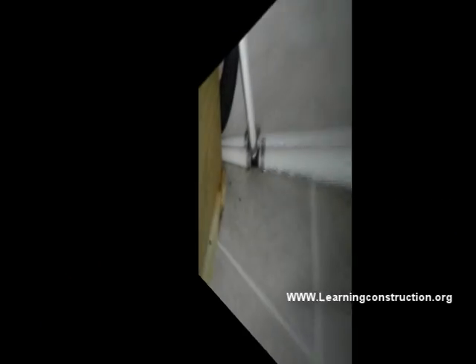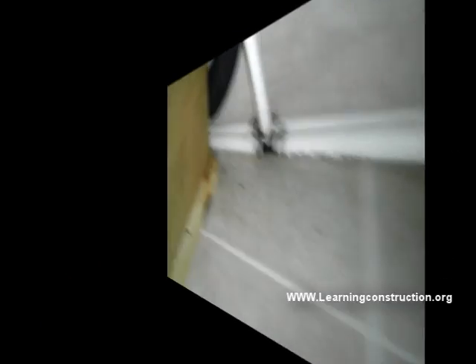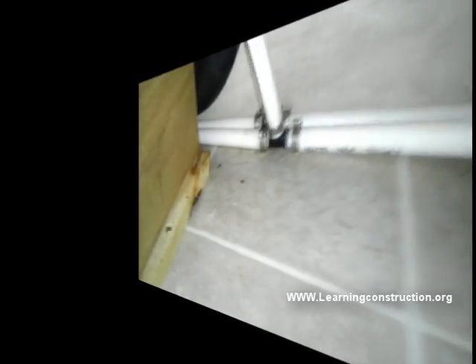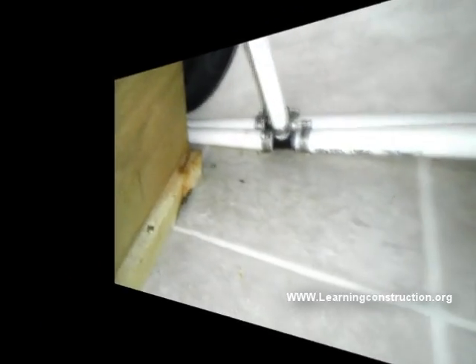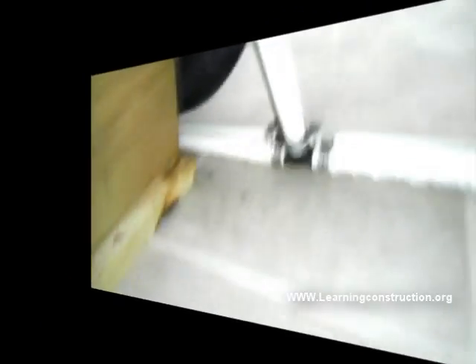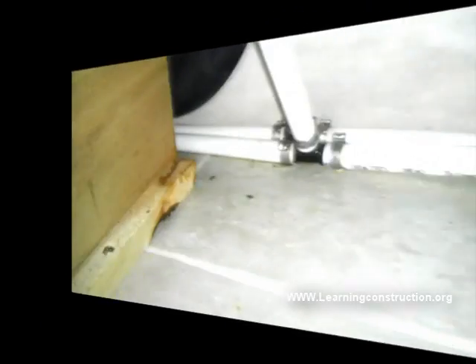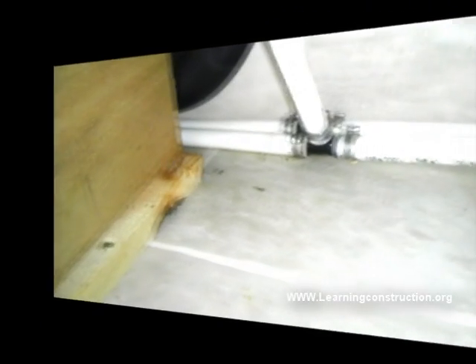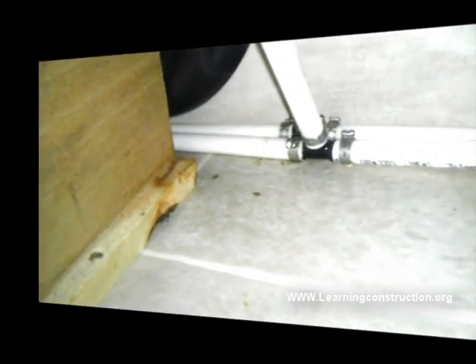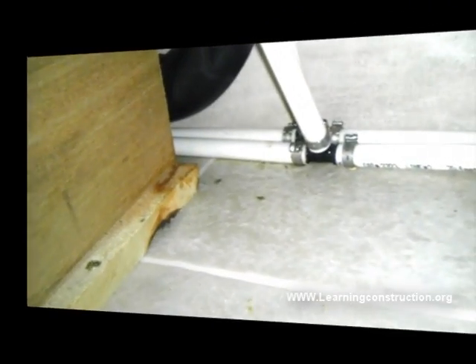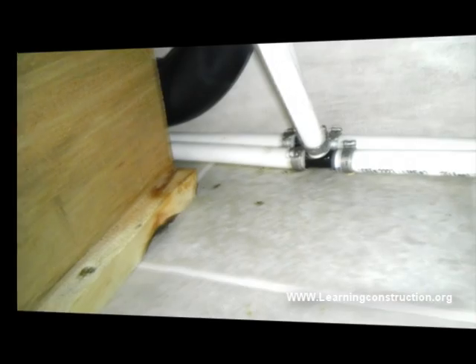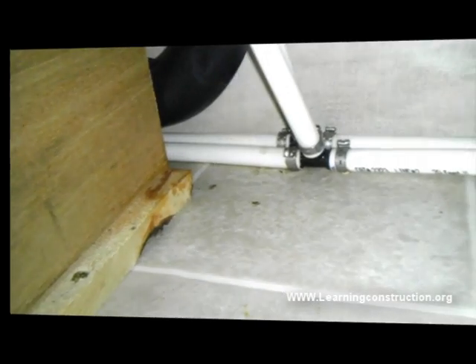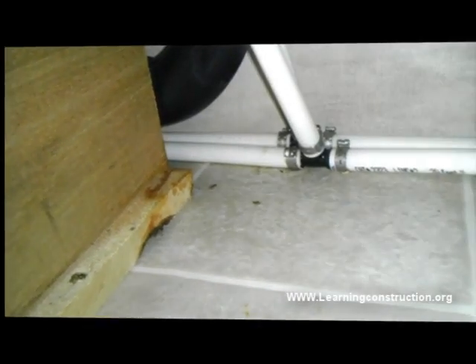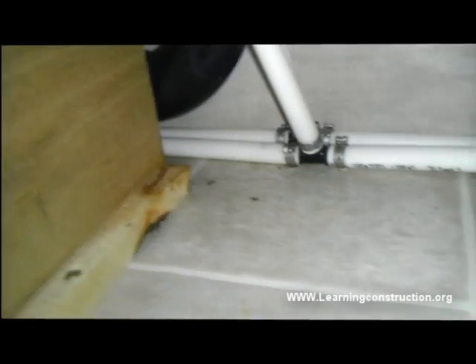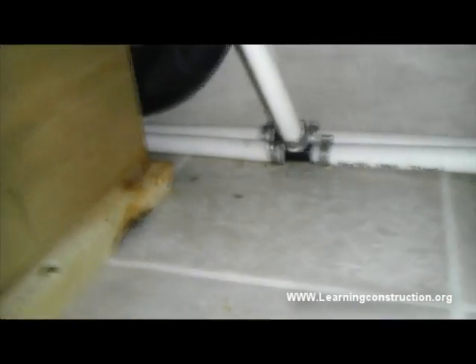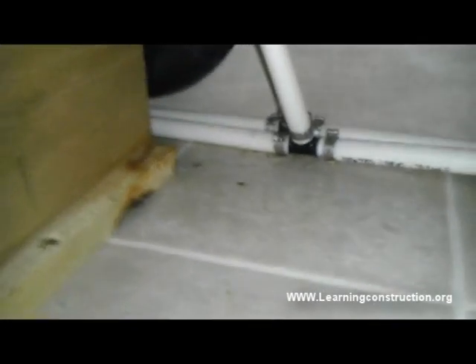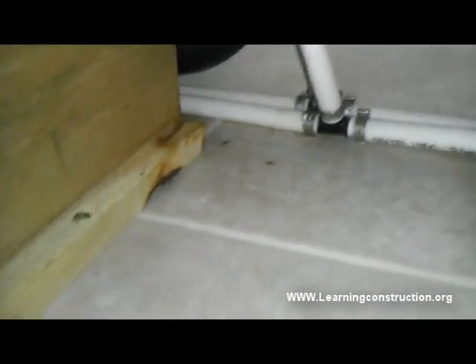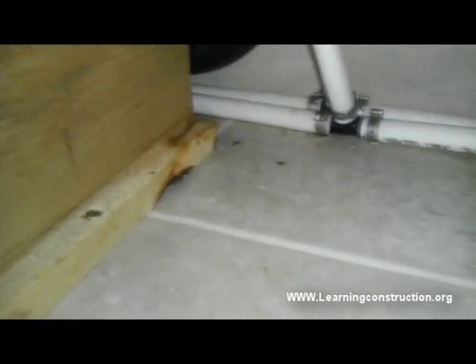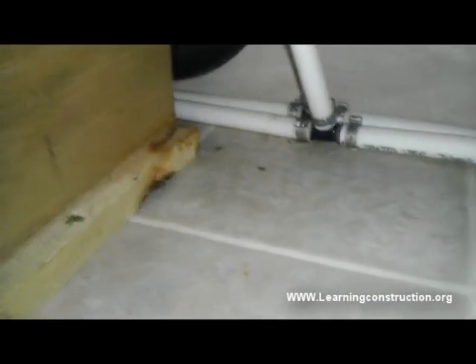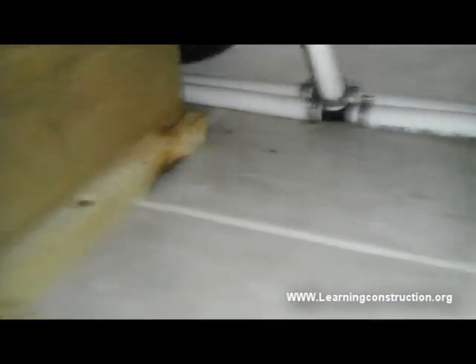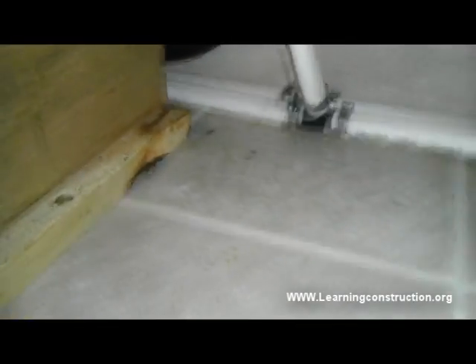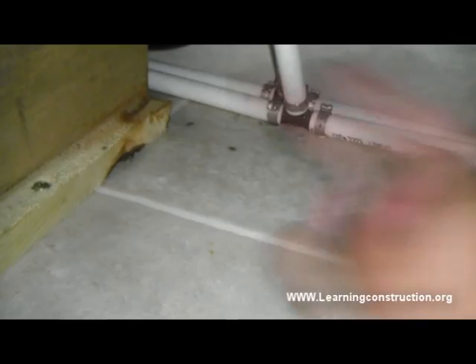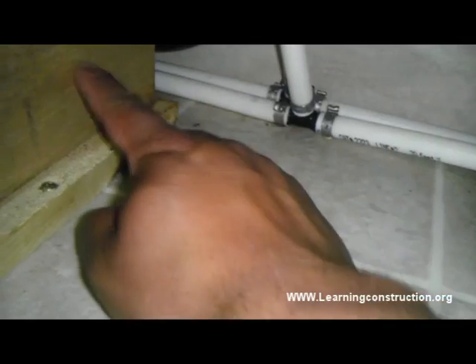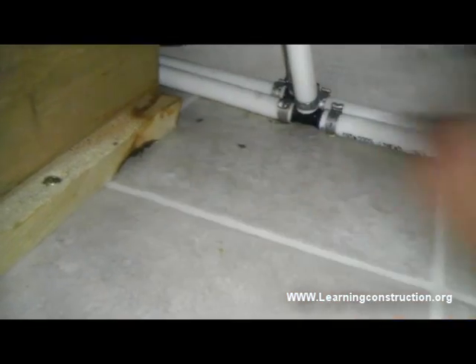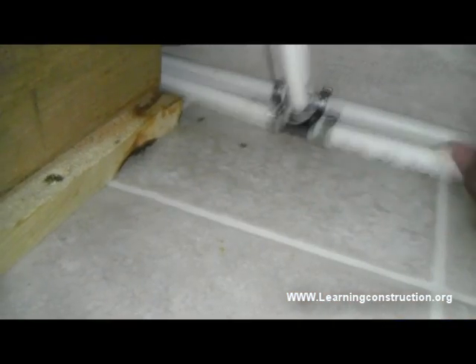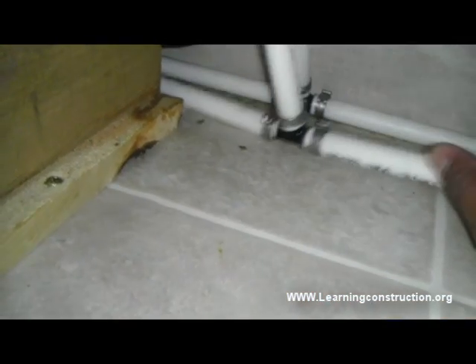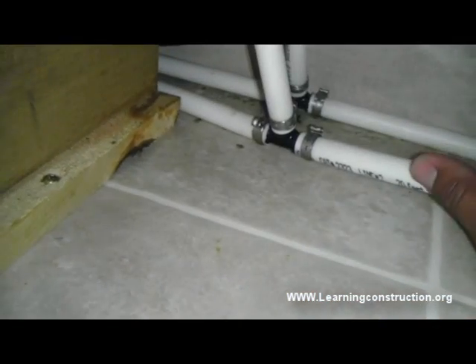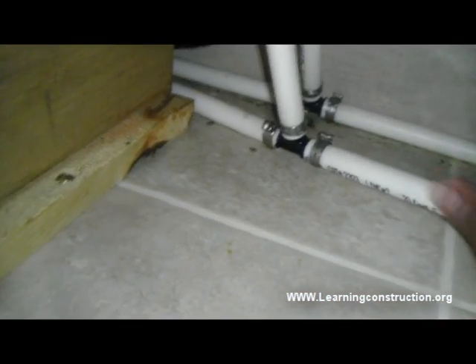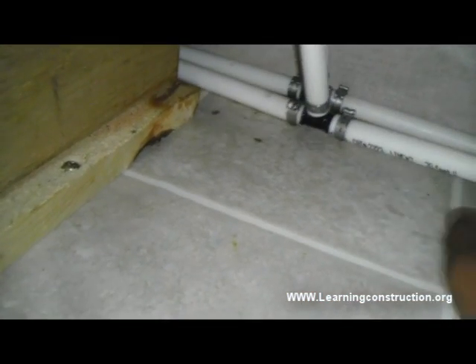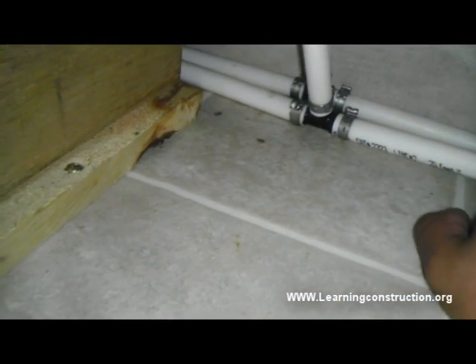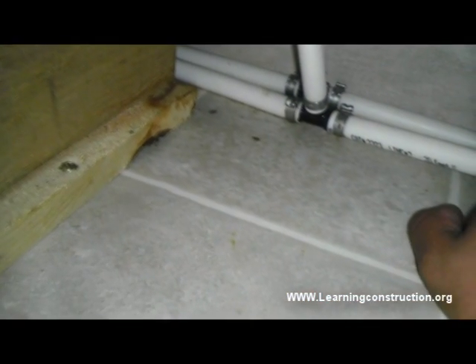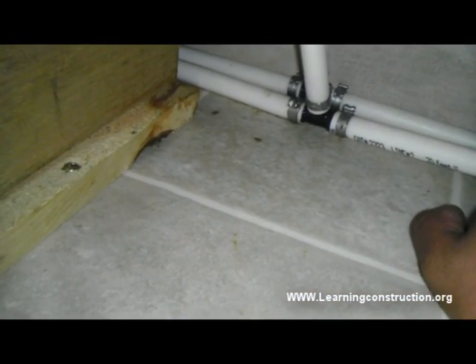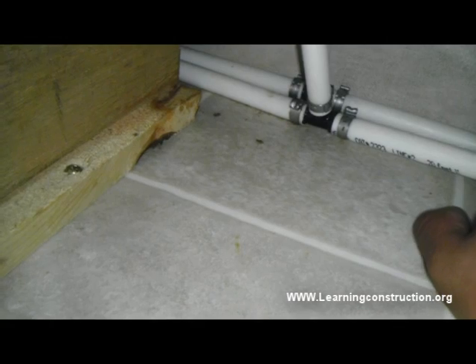As you can see in the other video, we saw what the leak was coming from. We have identified that it is the cold water line and we are going to chase it. This is the other side of the tub, right here. So it is going to be this pipe over here.